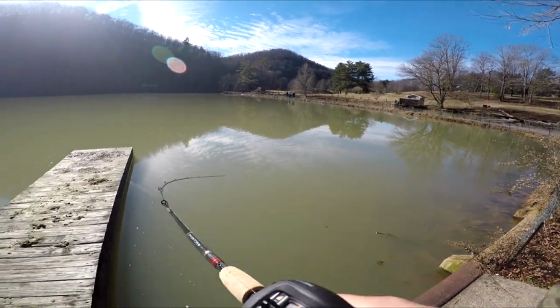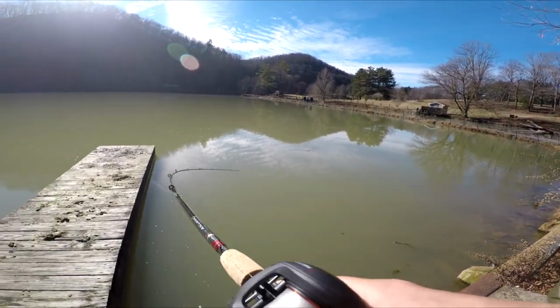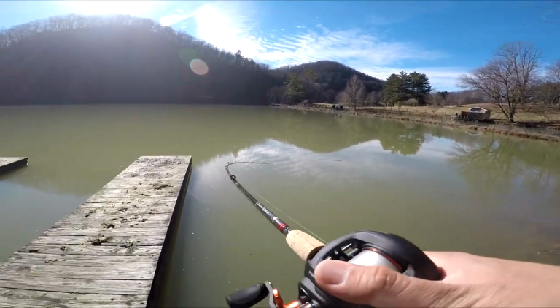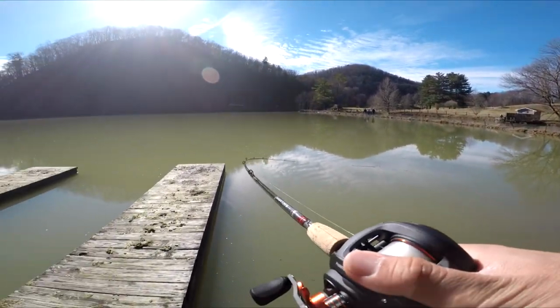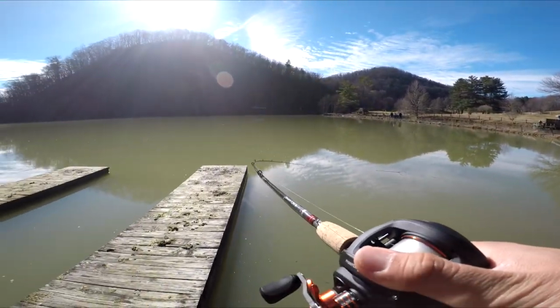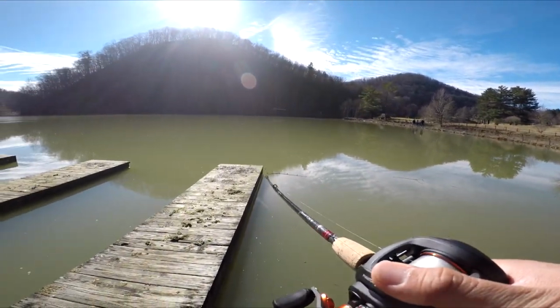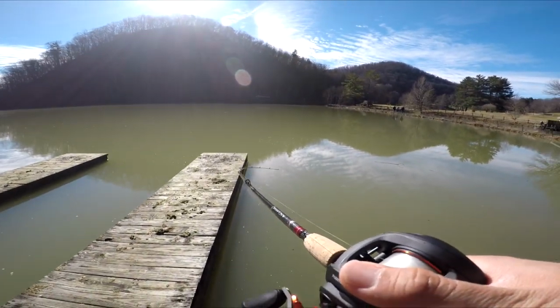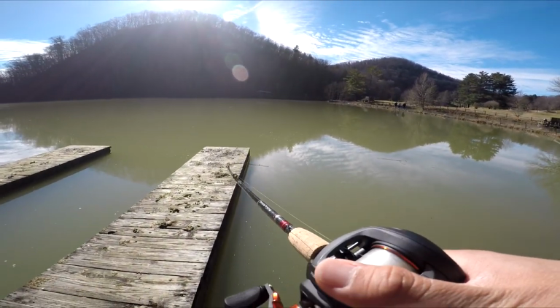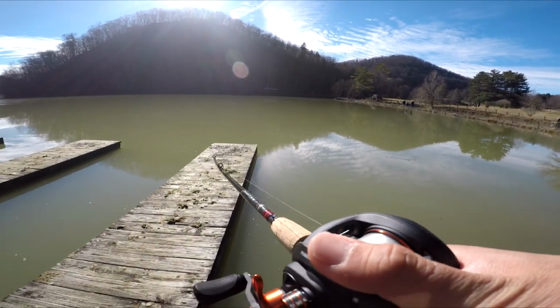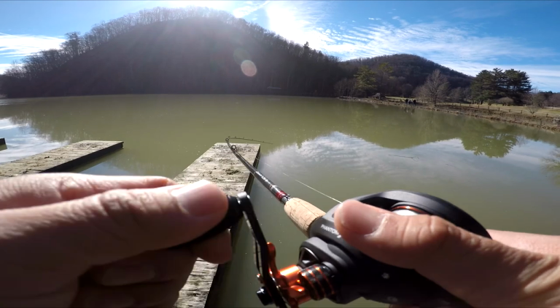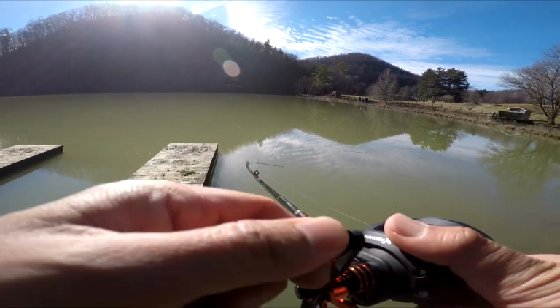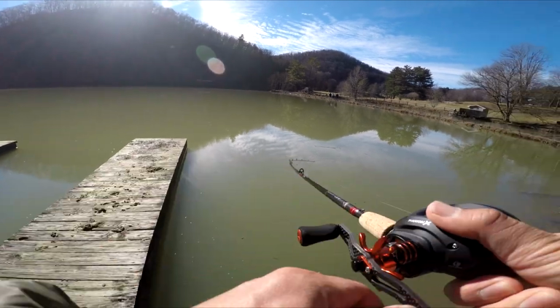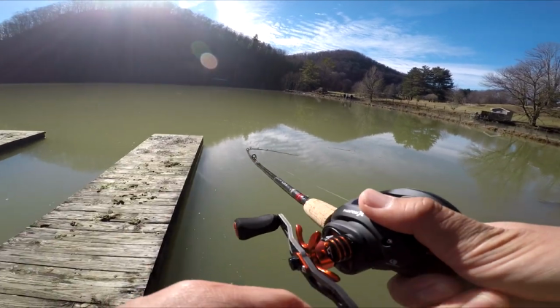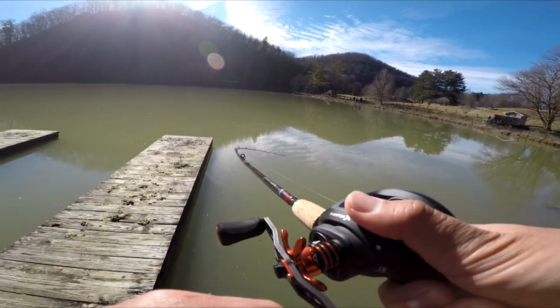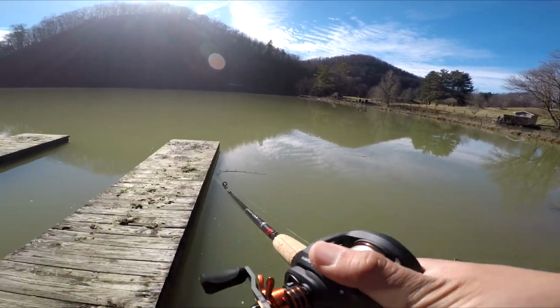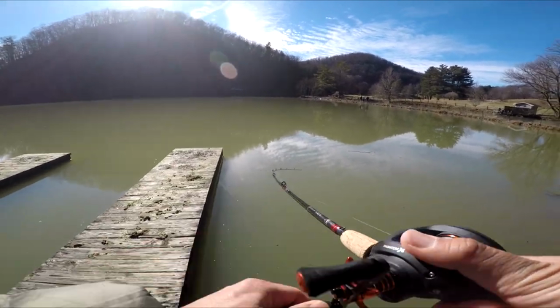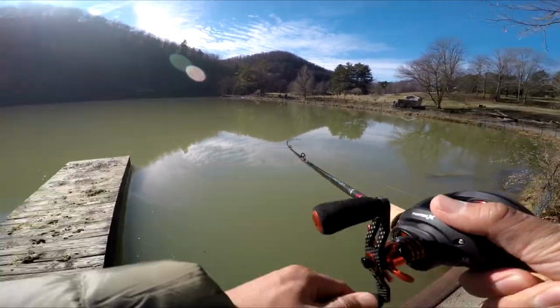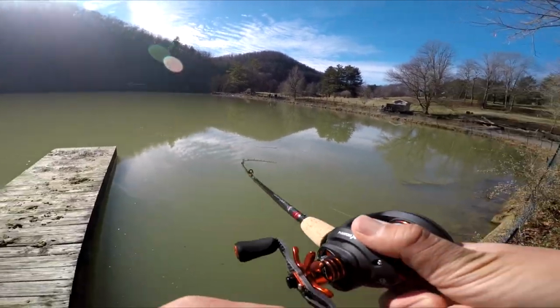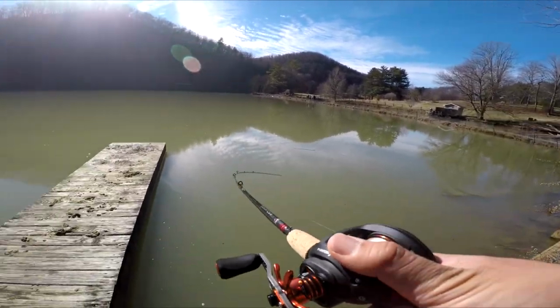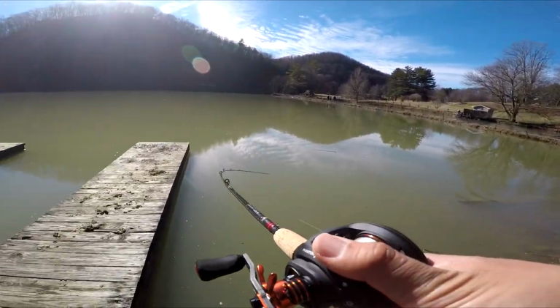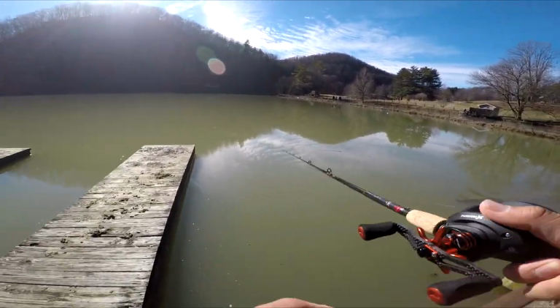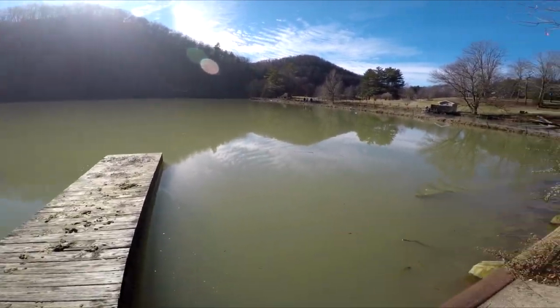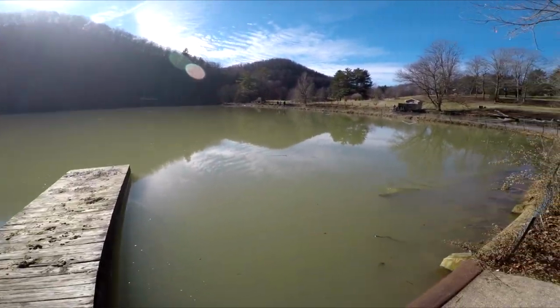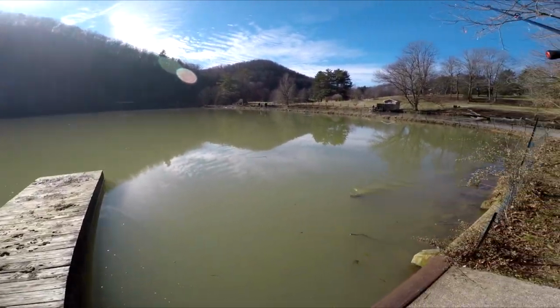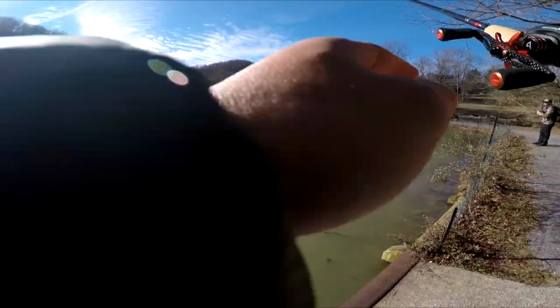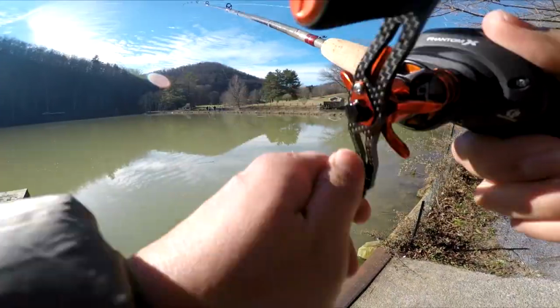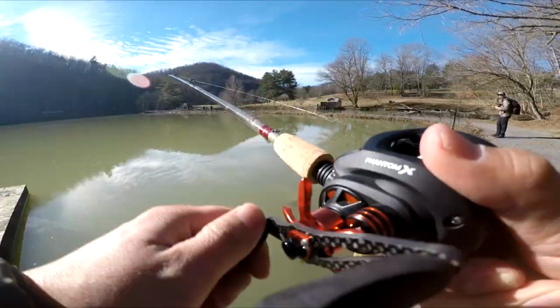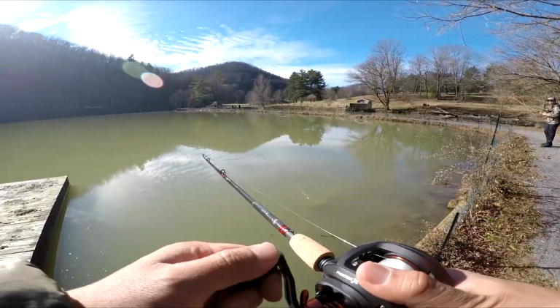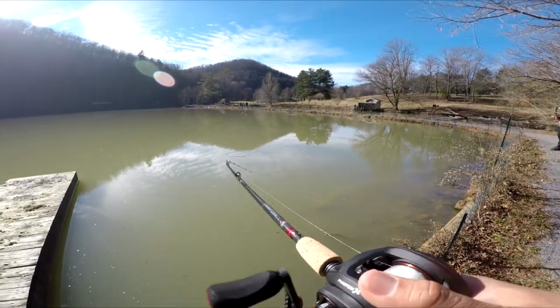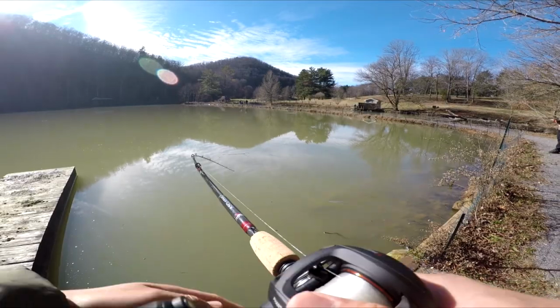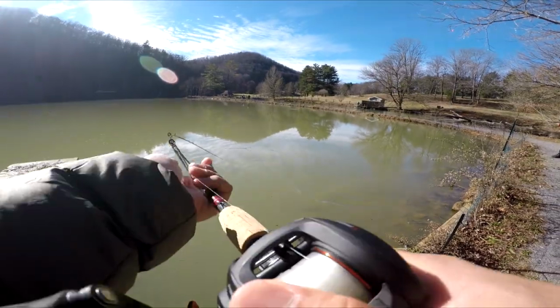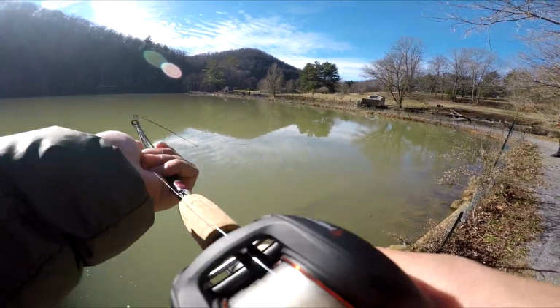Got him dude, let's go! Got a big one dude.